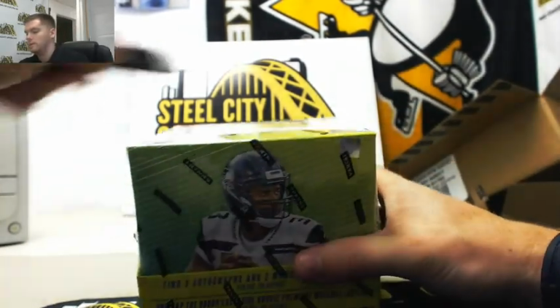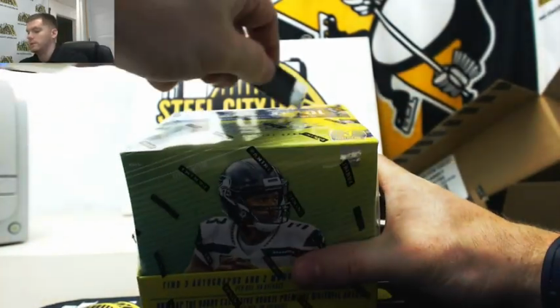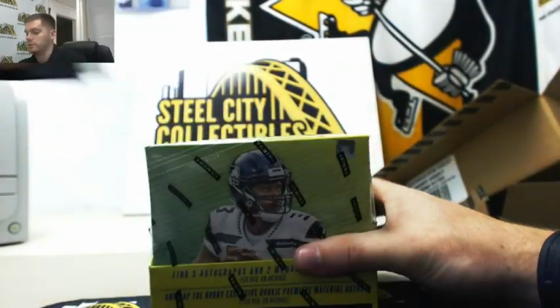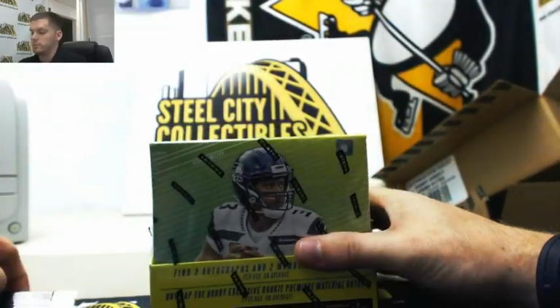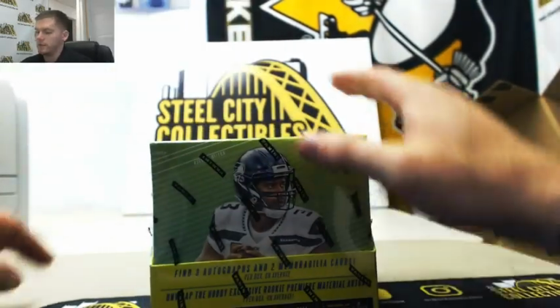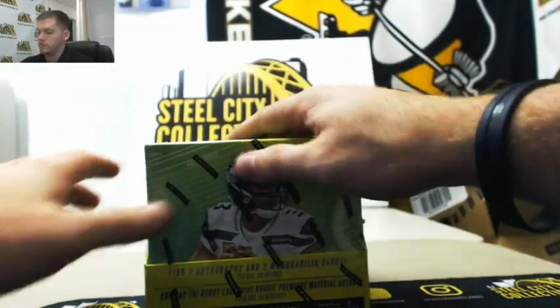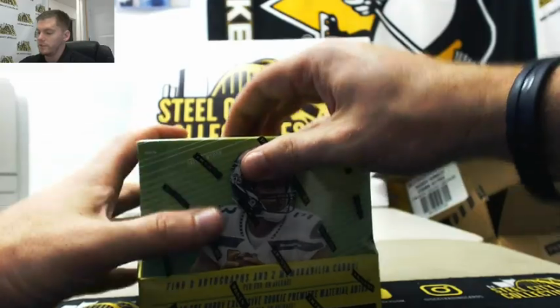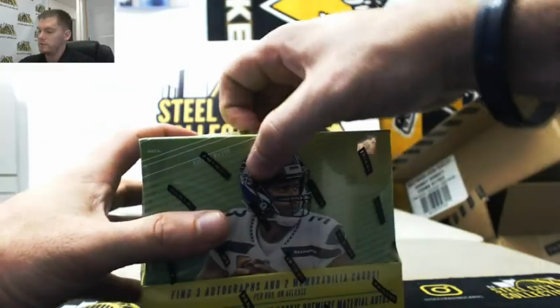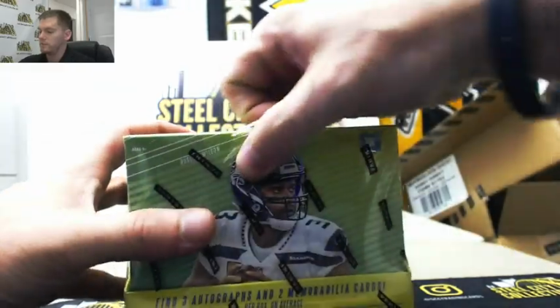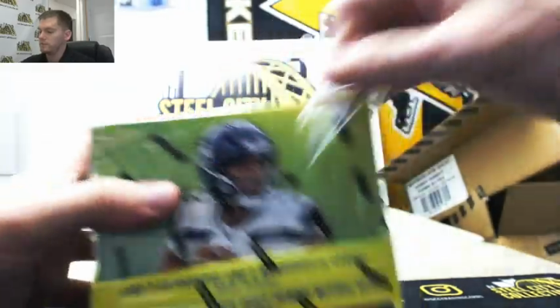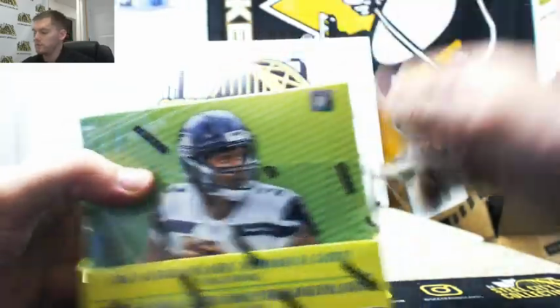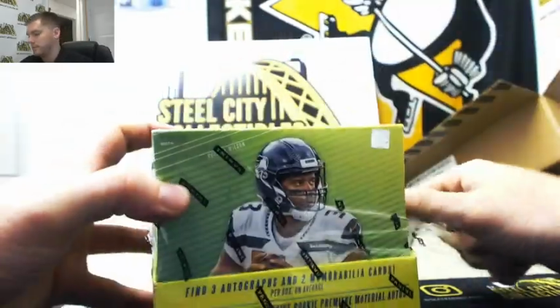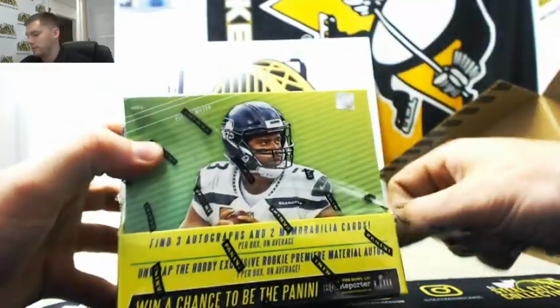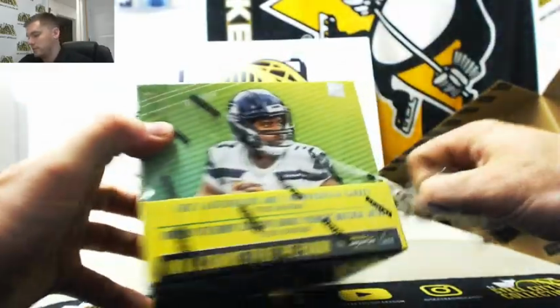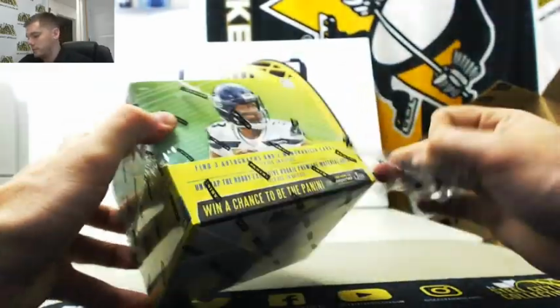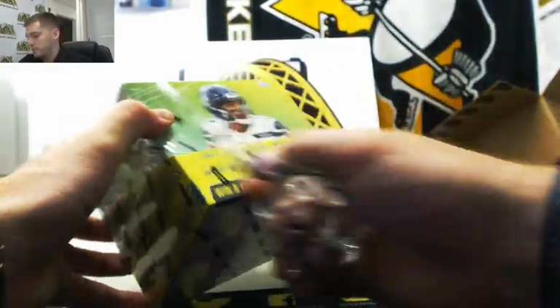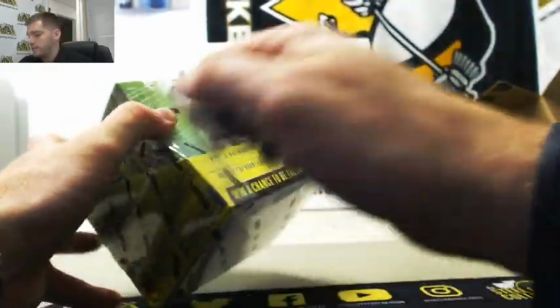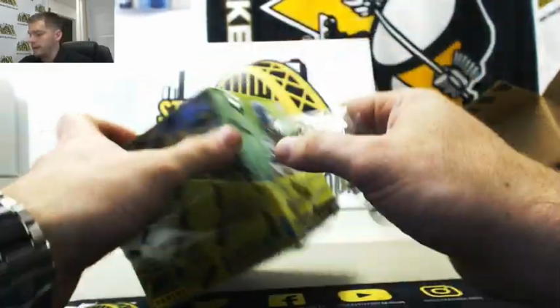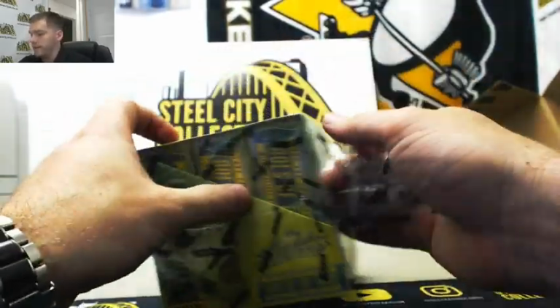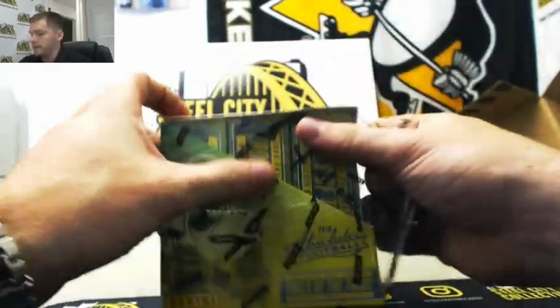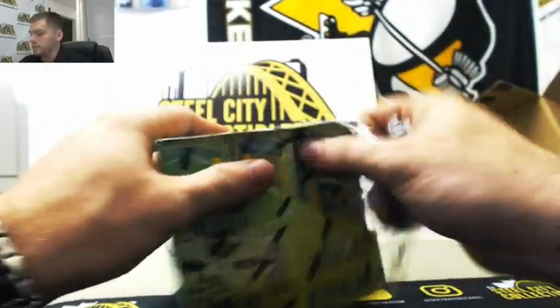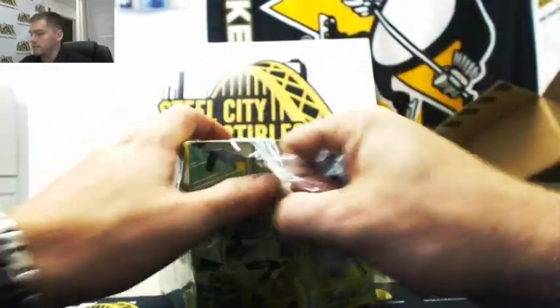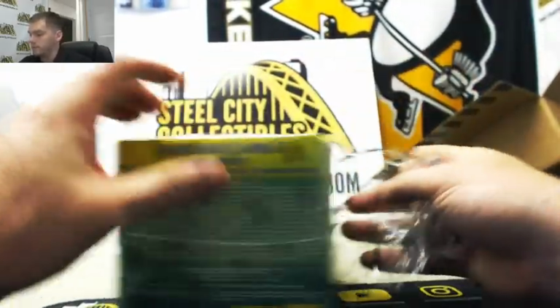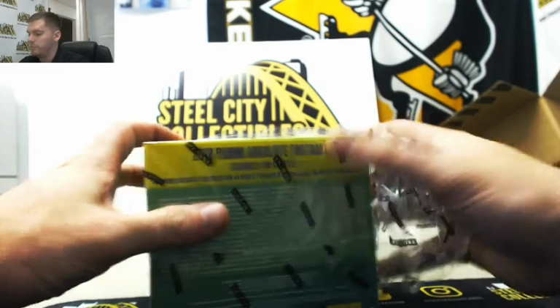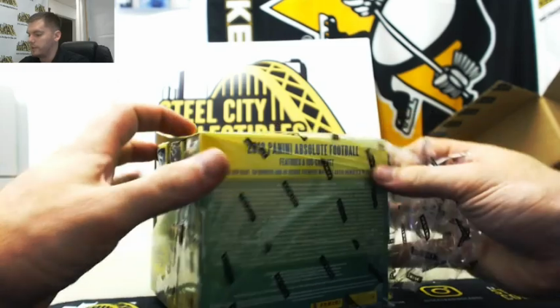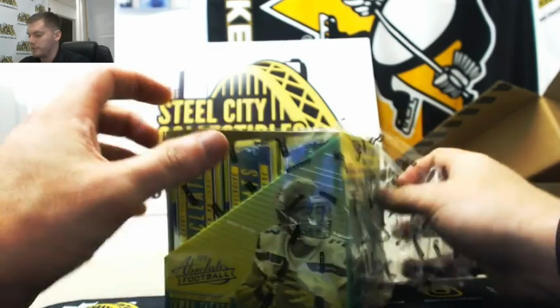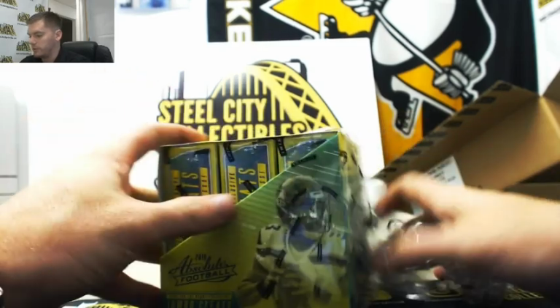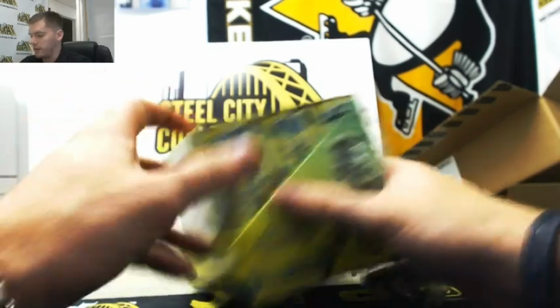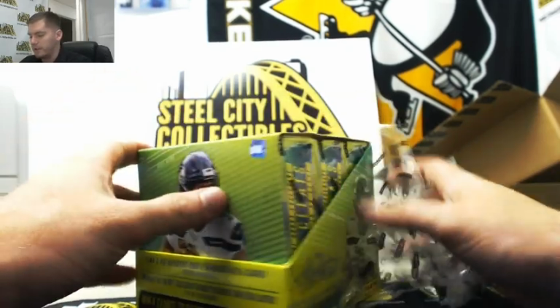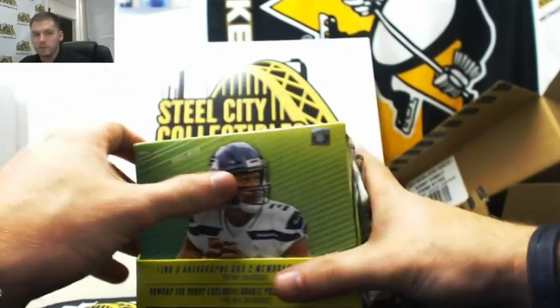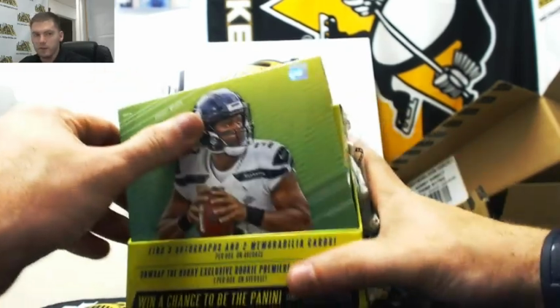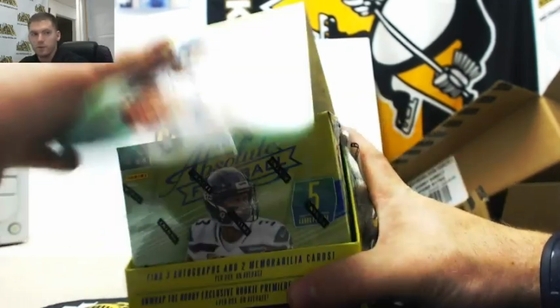Brandon Ingram was a stud at Duke, but — talent, yeah — but if he was bigger and didn't get pushed around, he gets pushed right off the court.